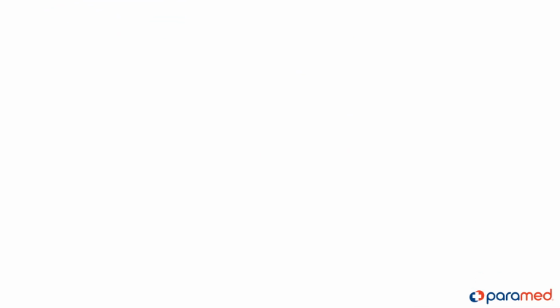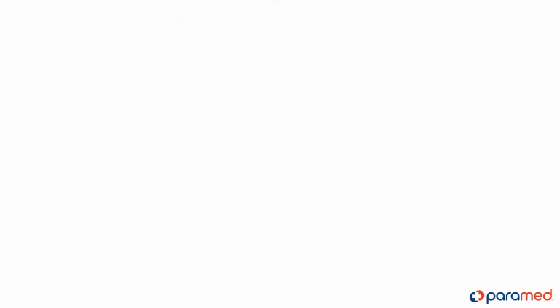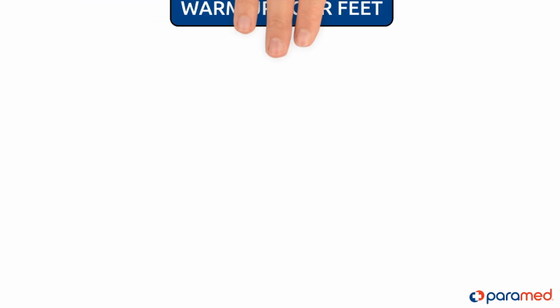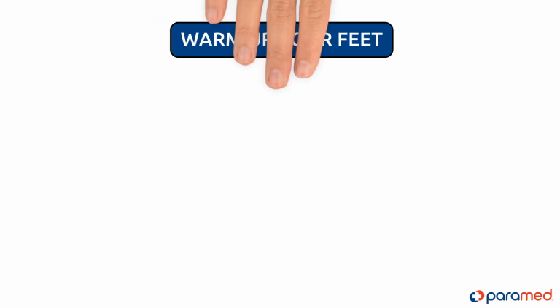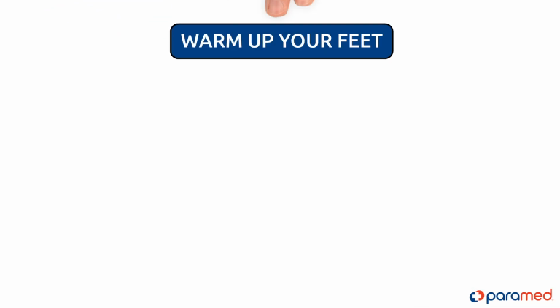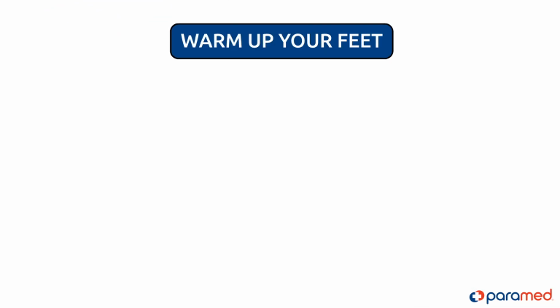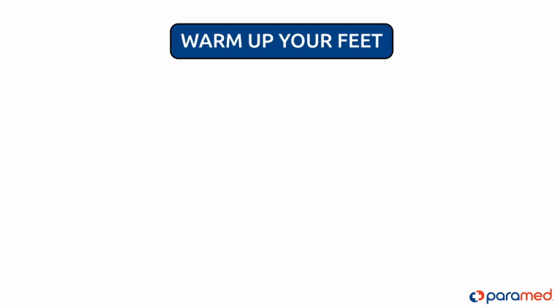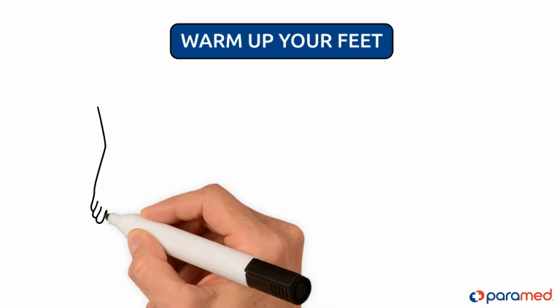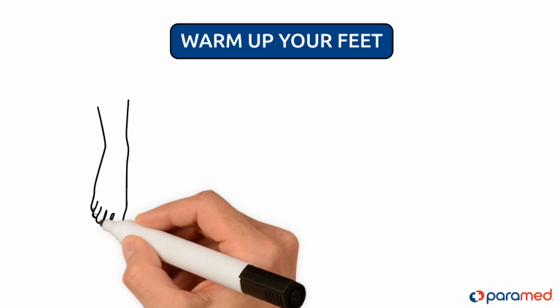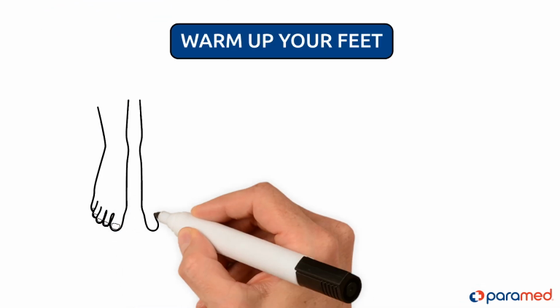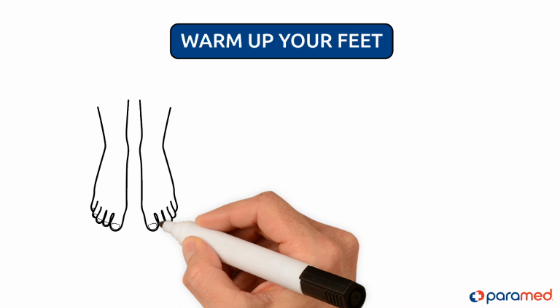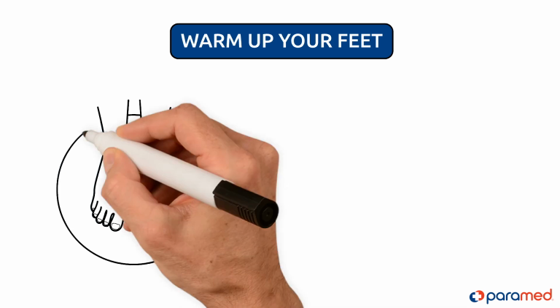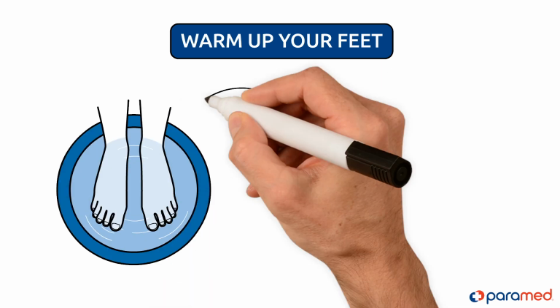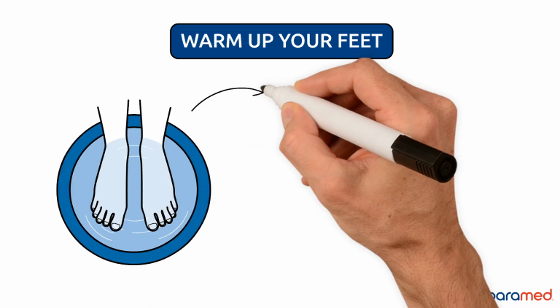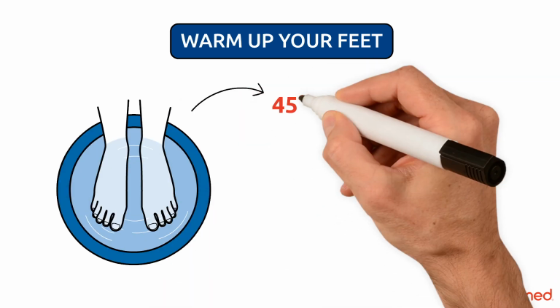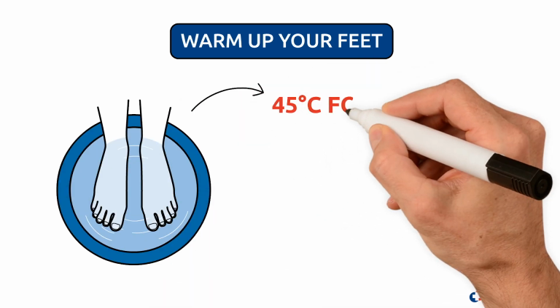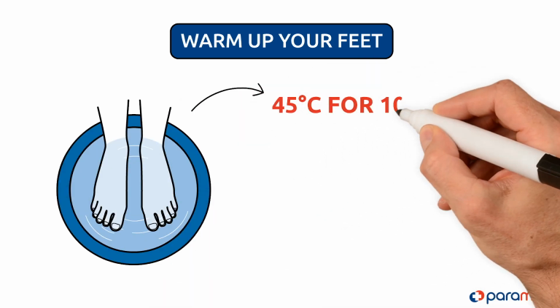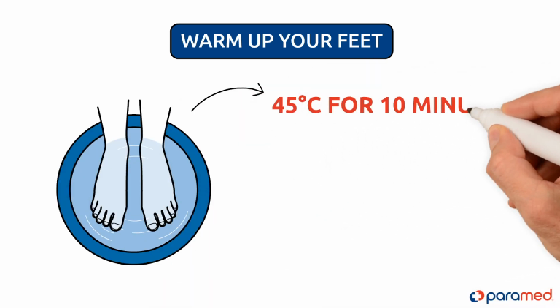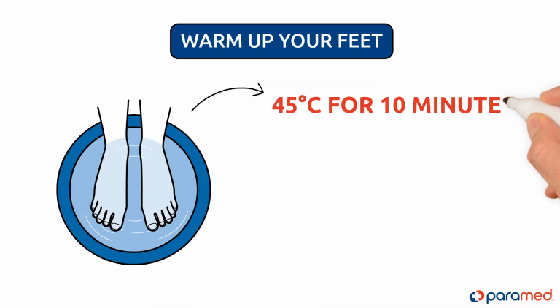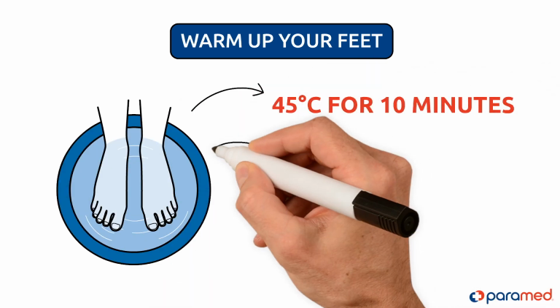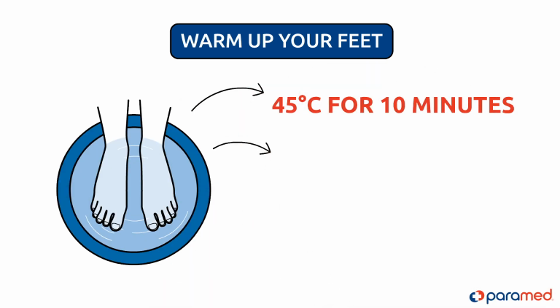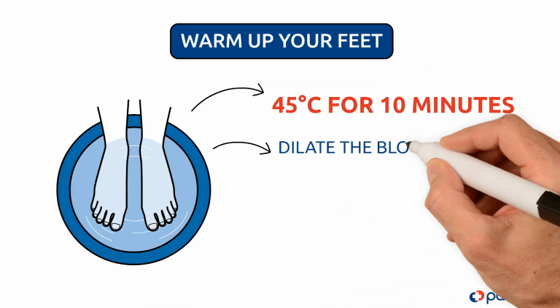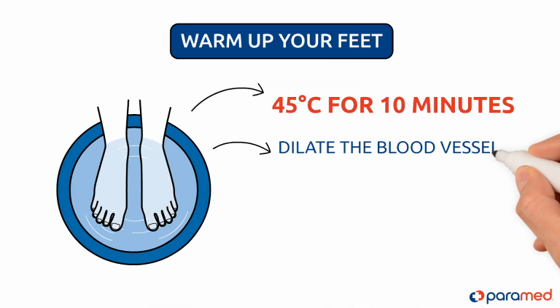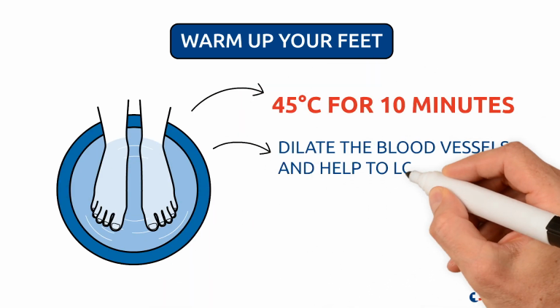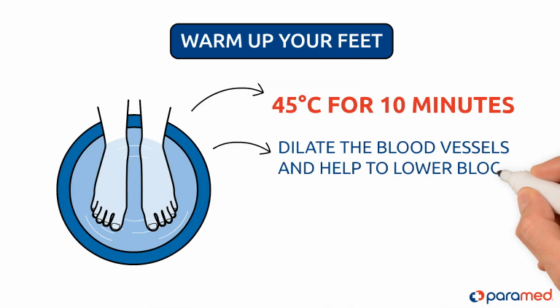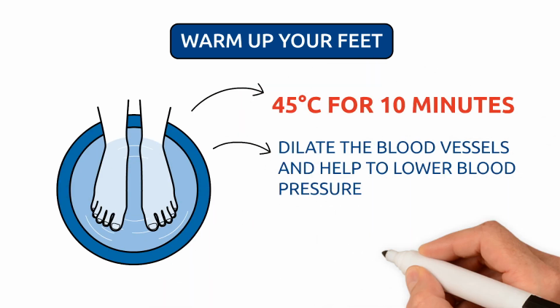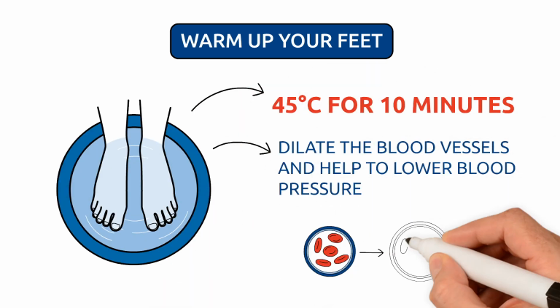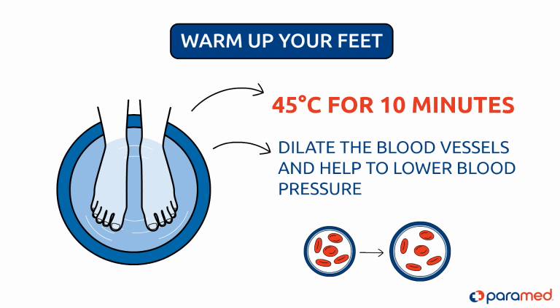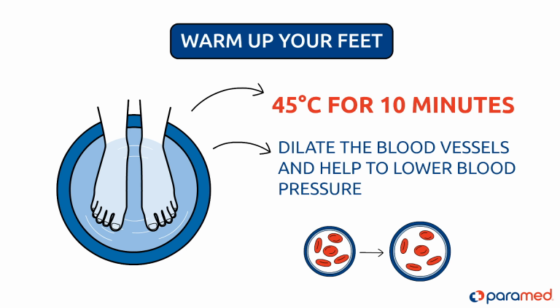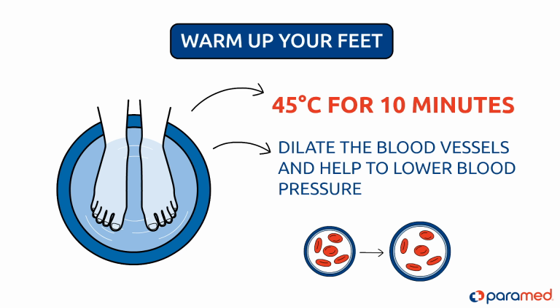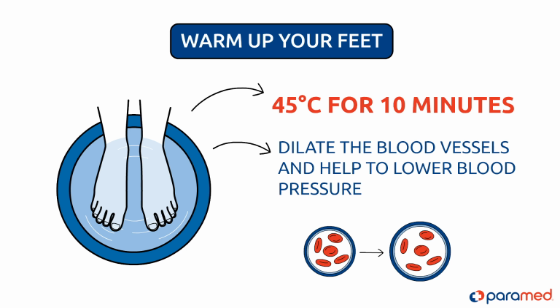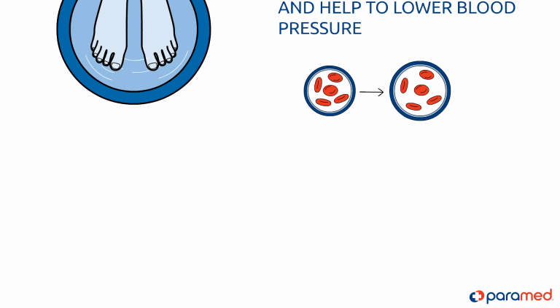Warm up your feet. Place your feet into a 45 degrees Celsius water bath for 10 minutes. This will dilate the blood vessels and help to lower blood pressure.